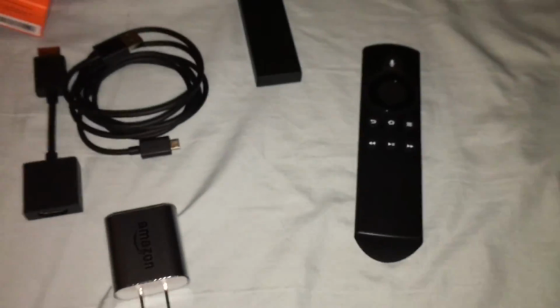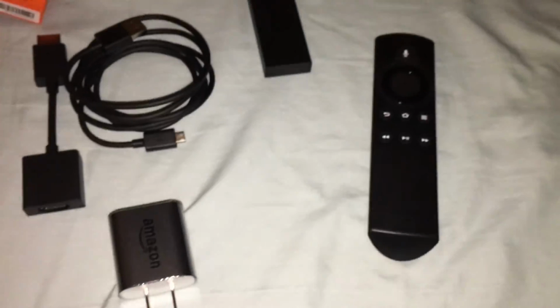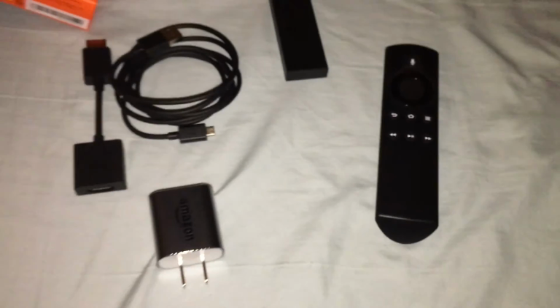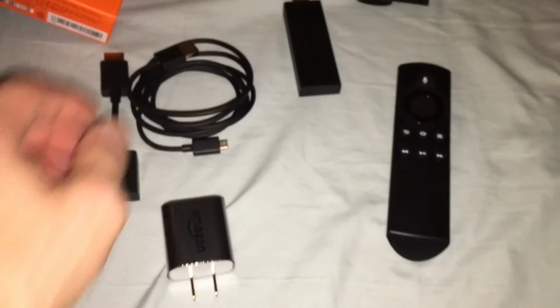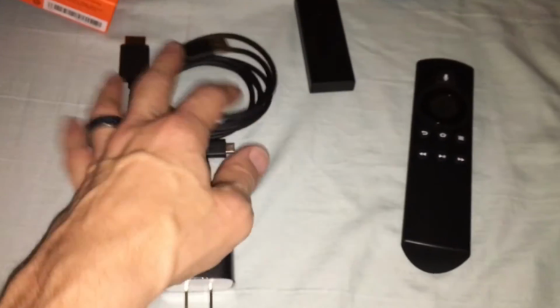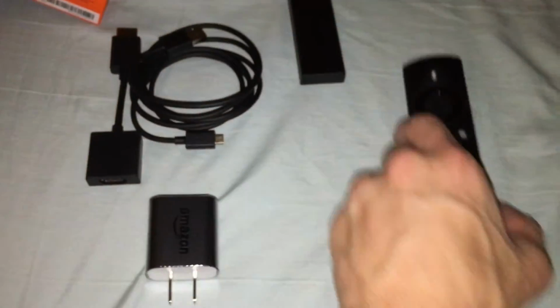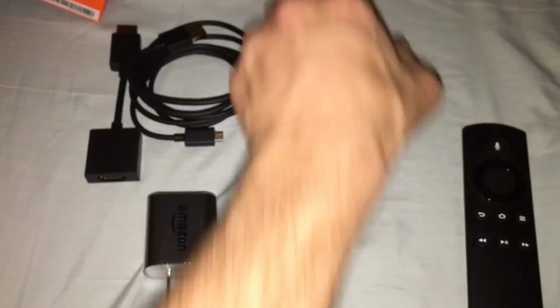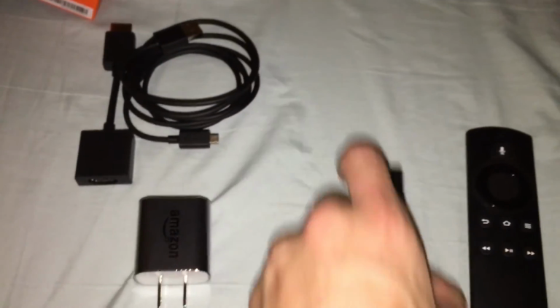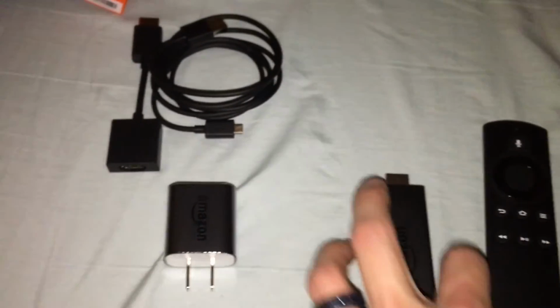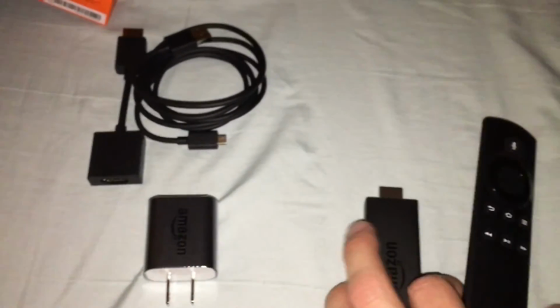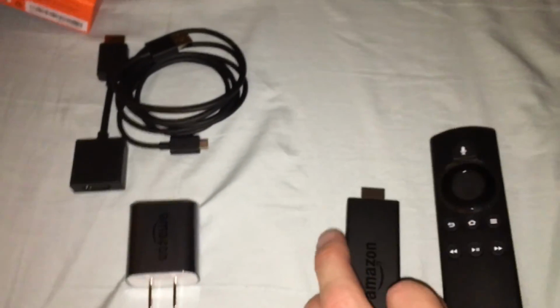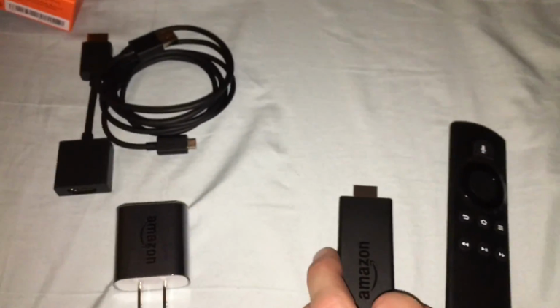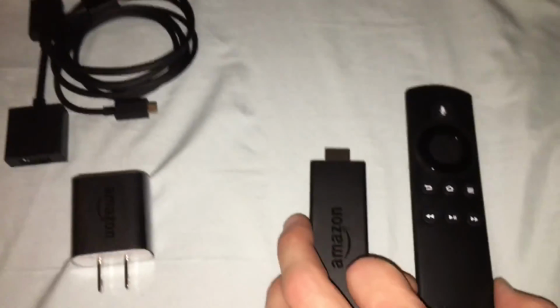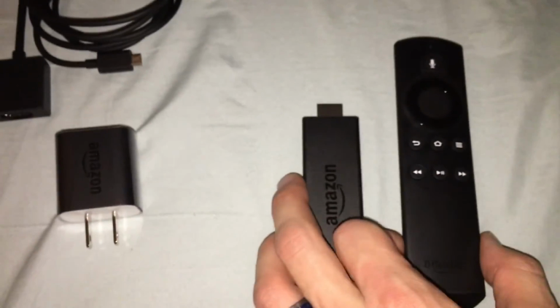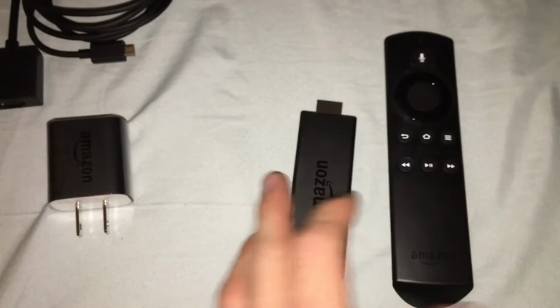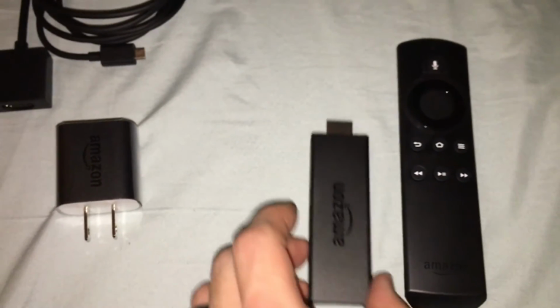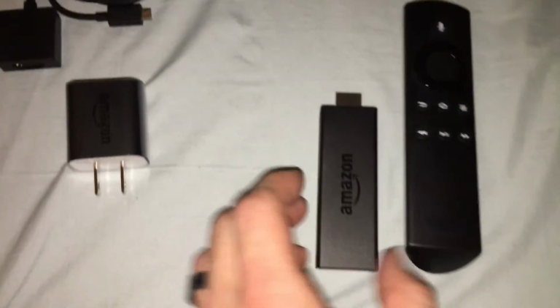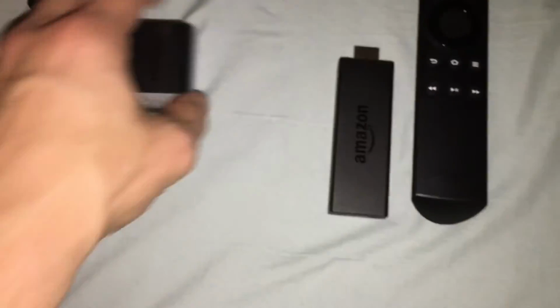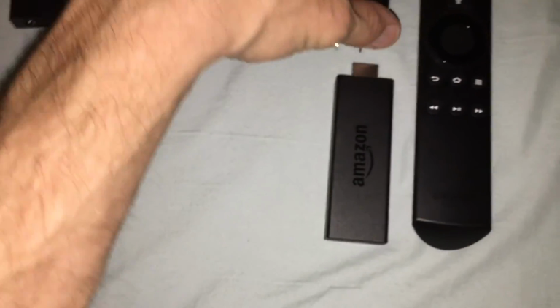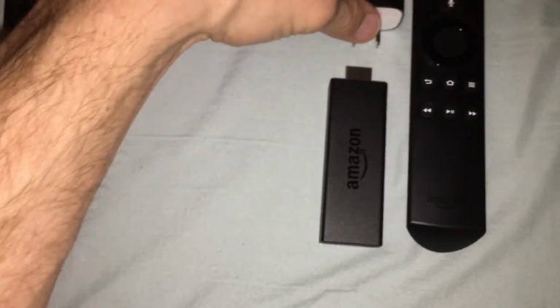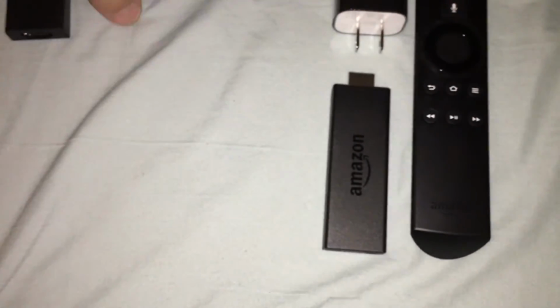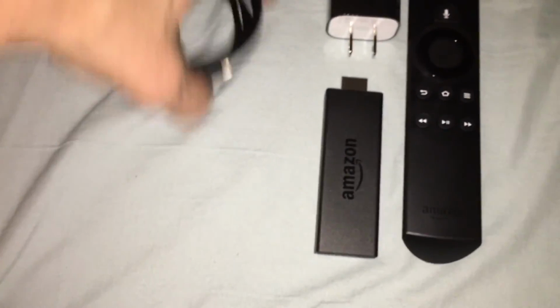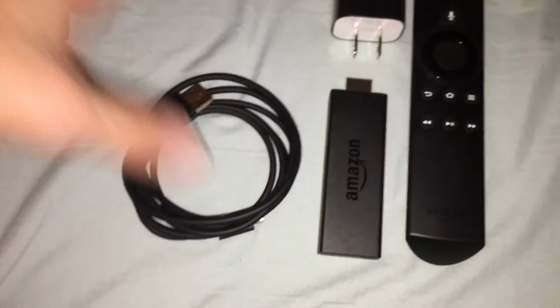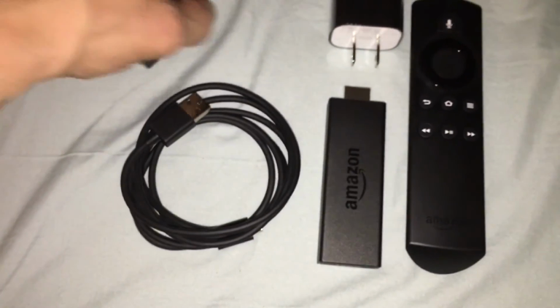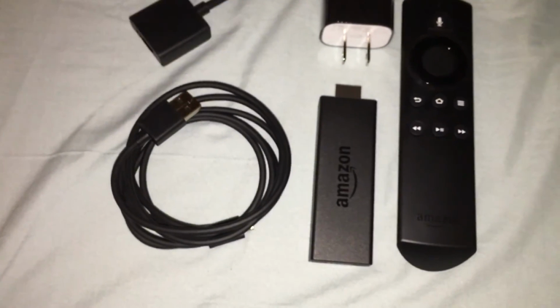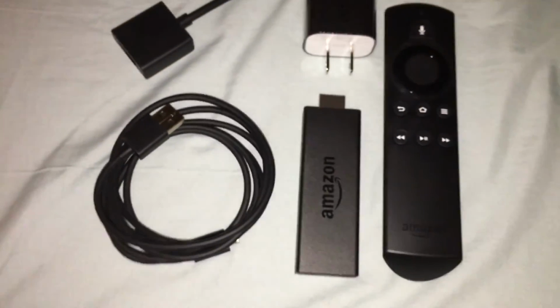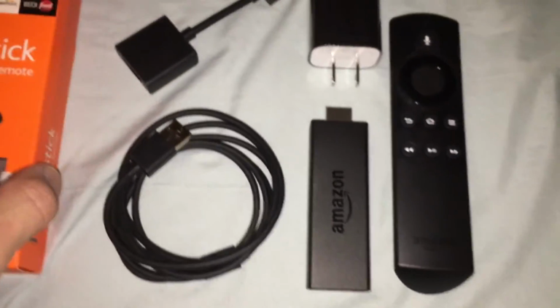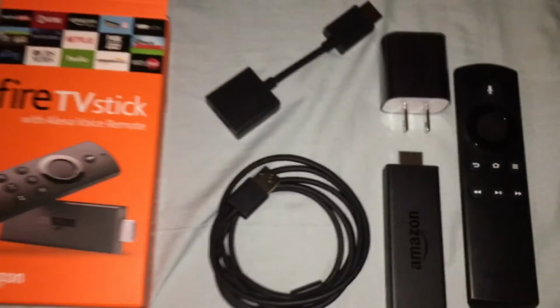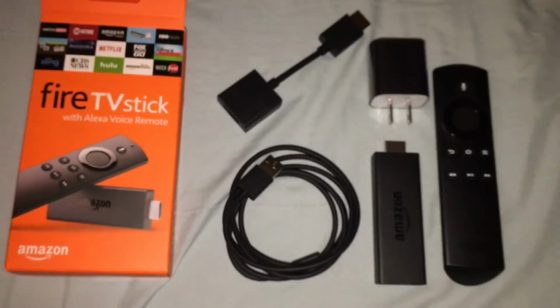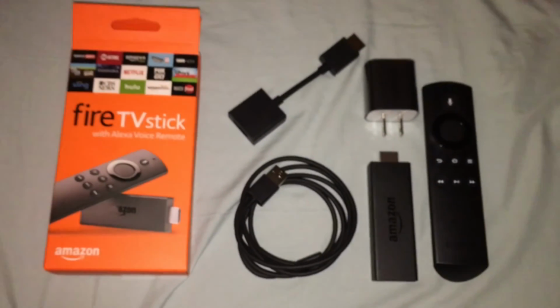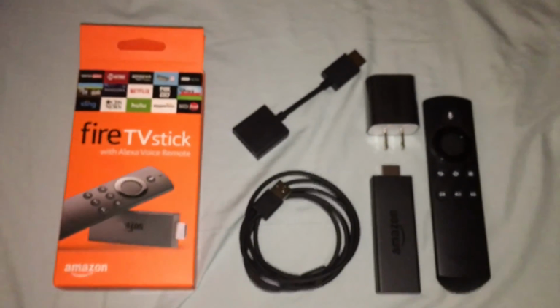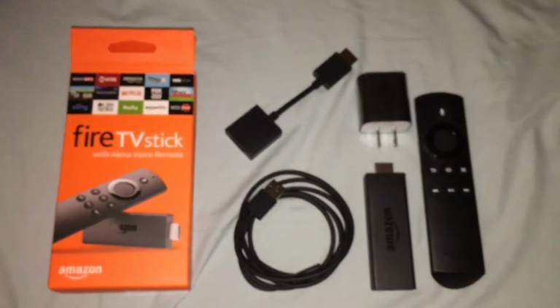And that is the unboxing of the Amazon Fire Stick. Here is everything in its place. Amazon Fire Stick.